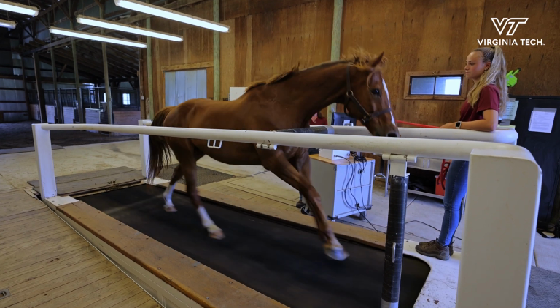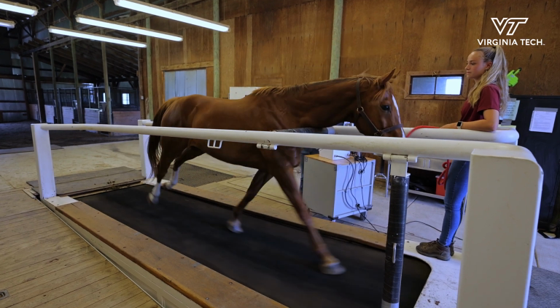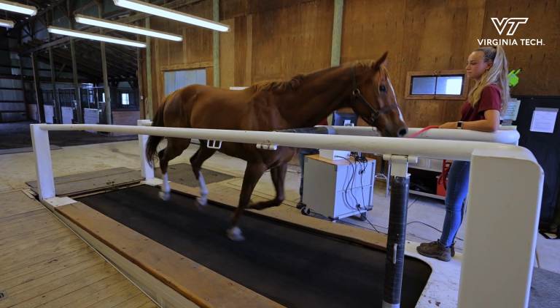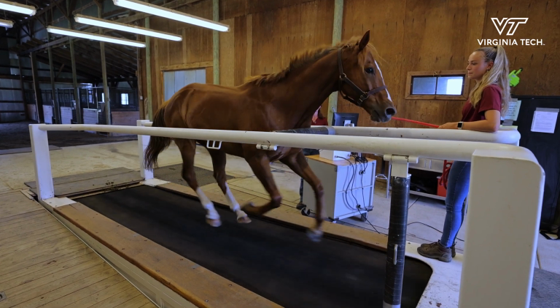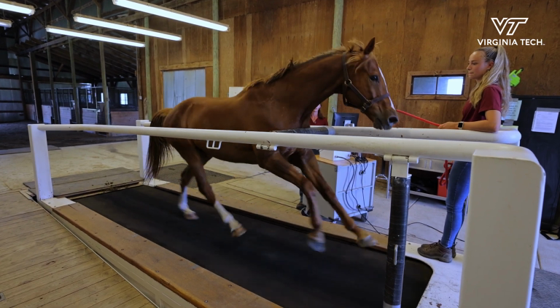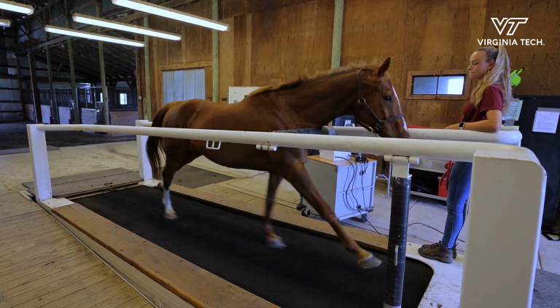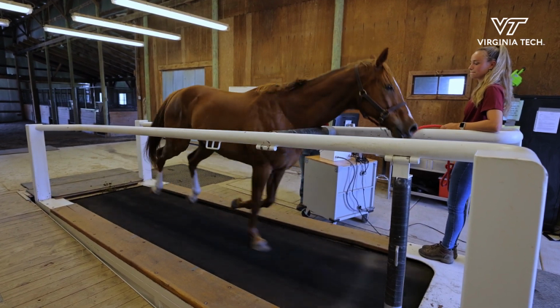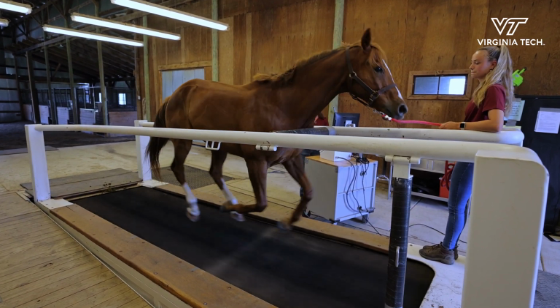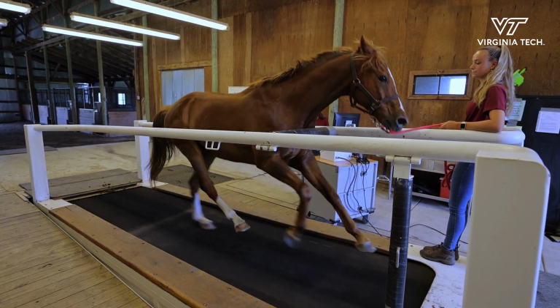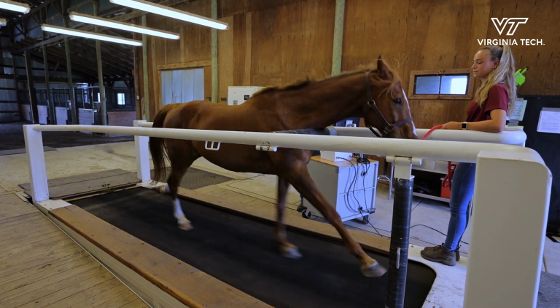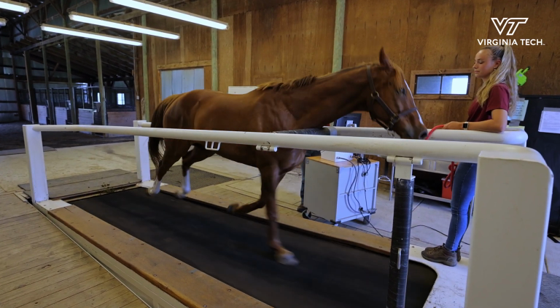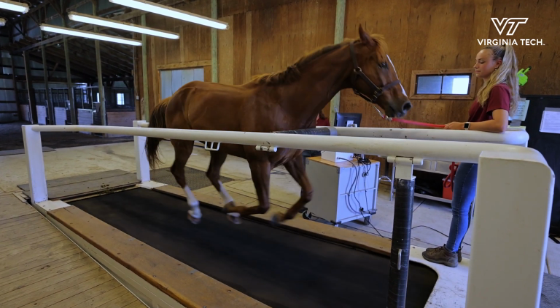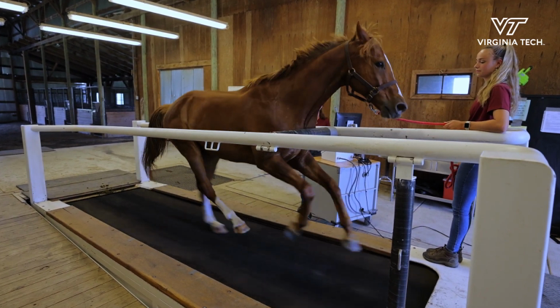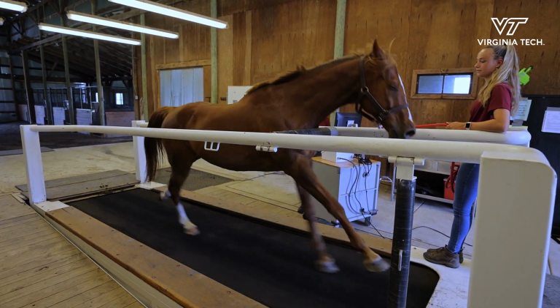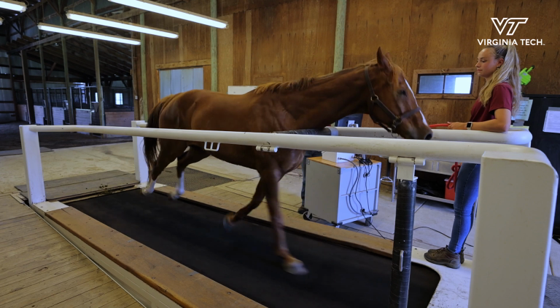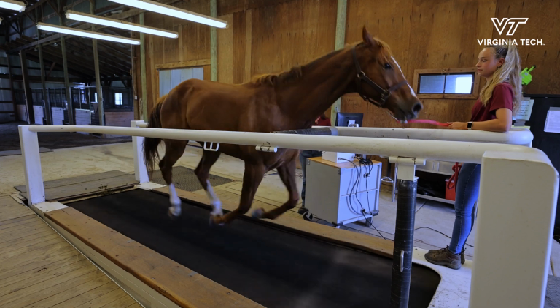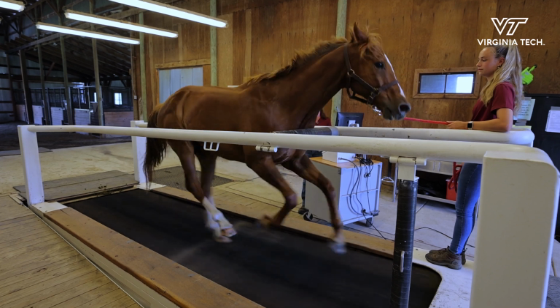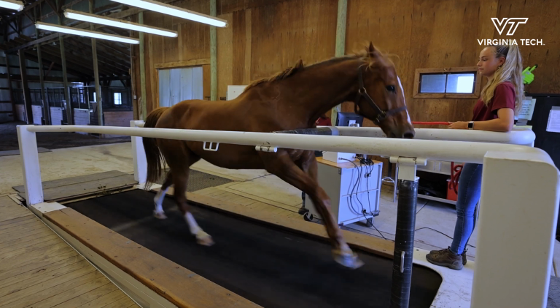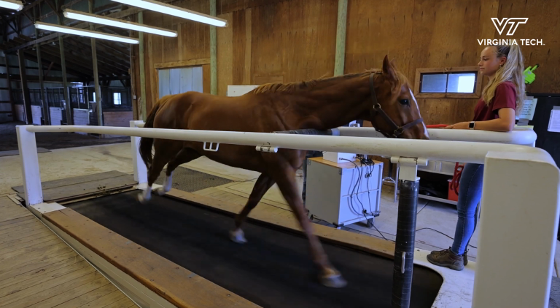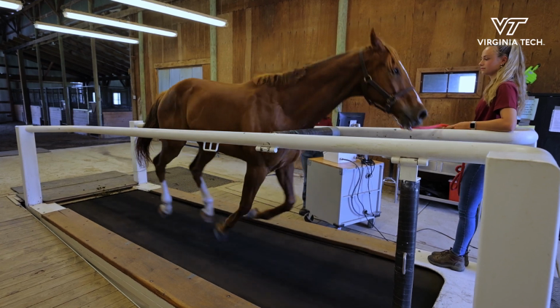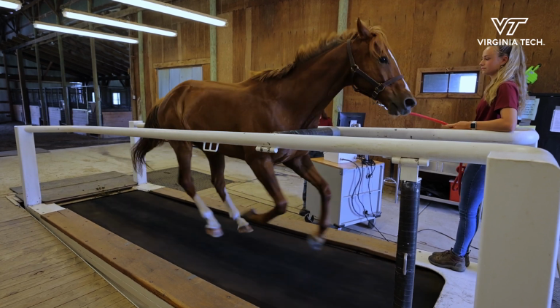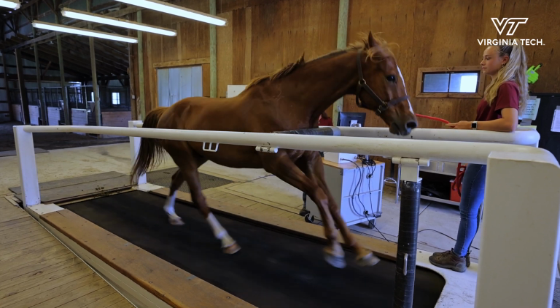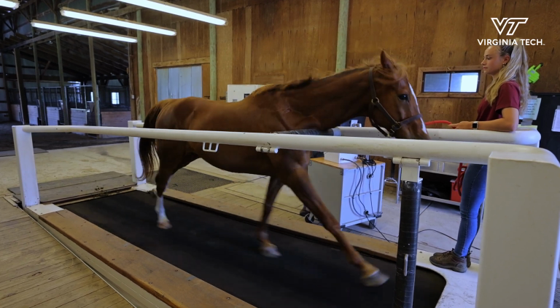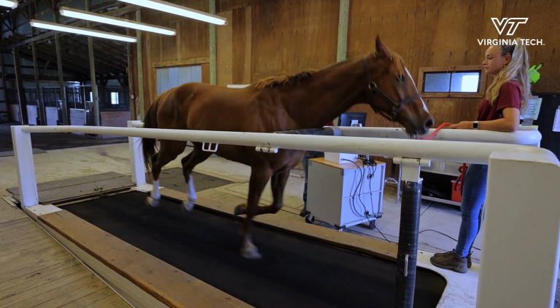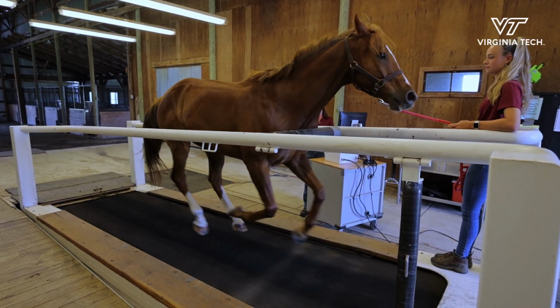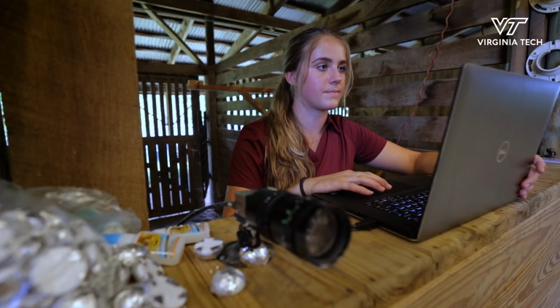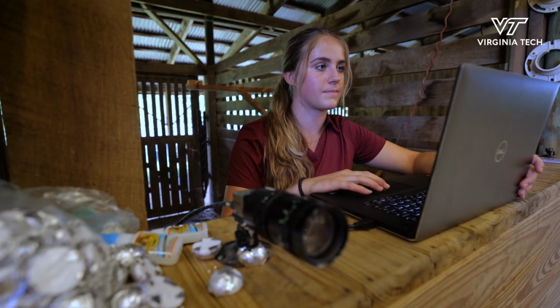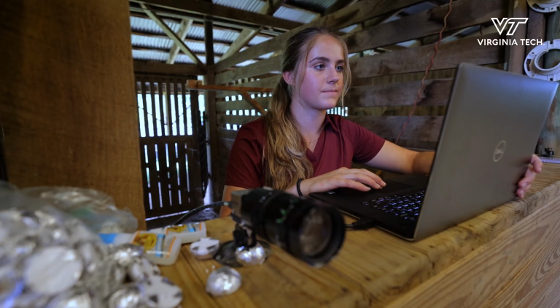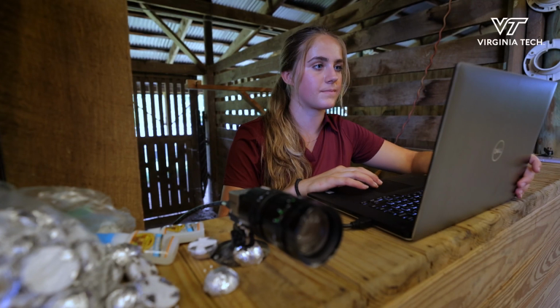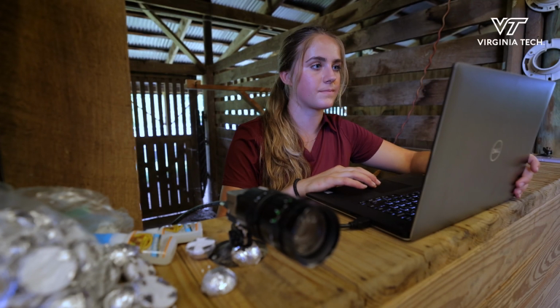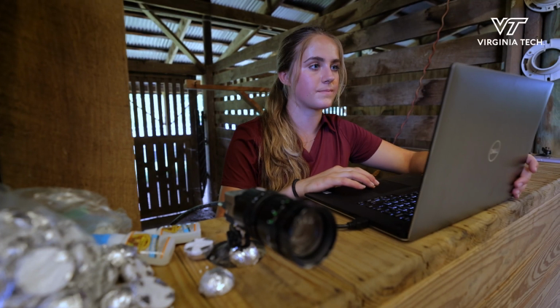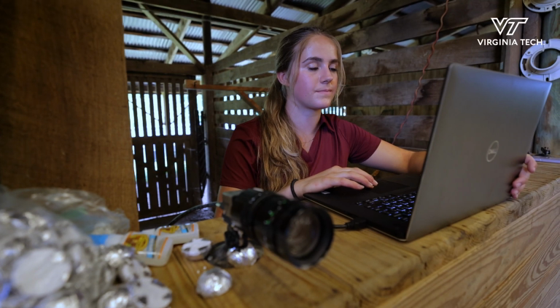We're using a floor camera system, which is an infrared camera system, to look at heat in the legs and associating that with fatigue.